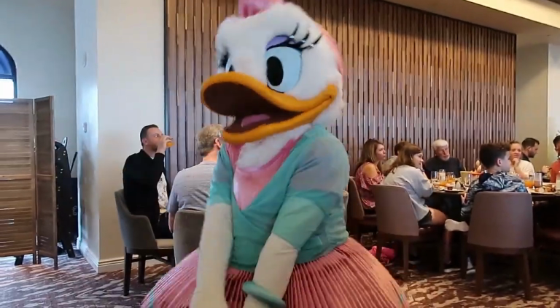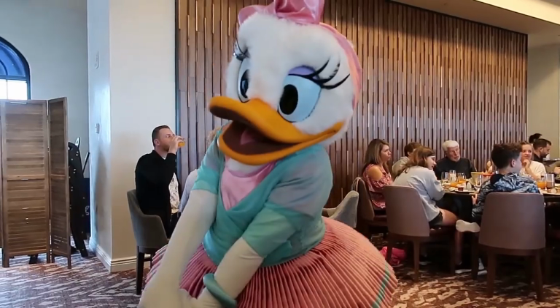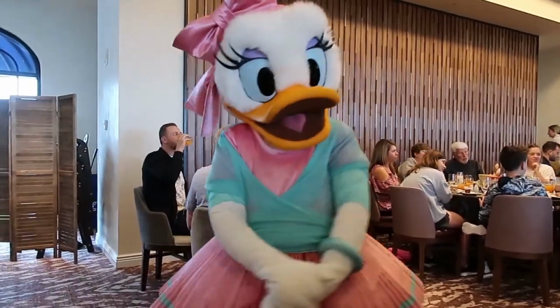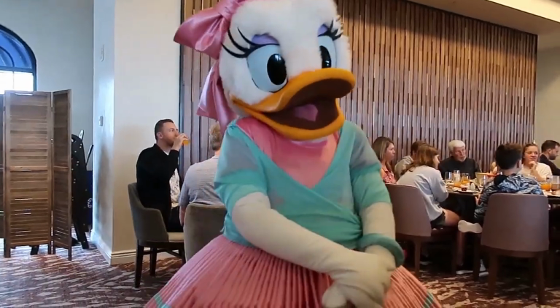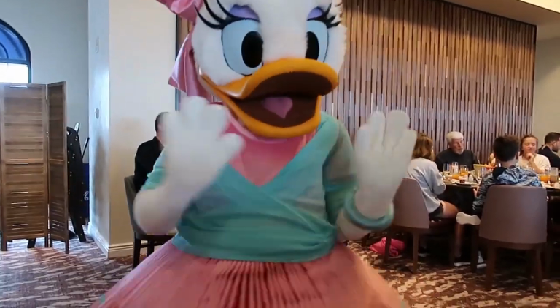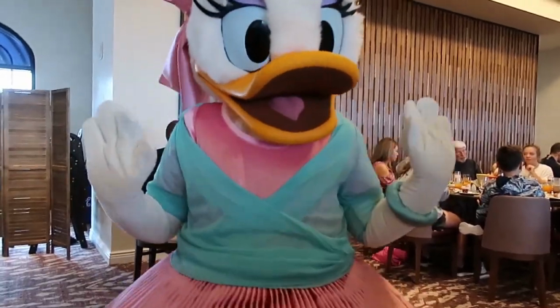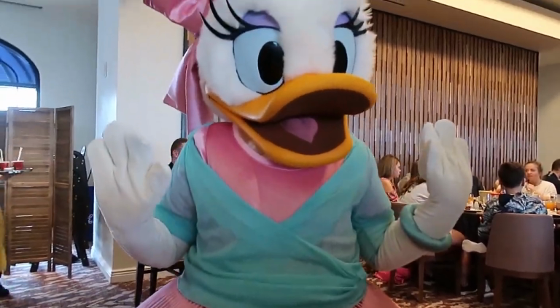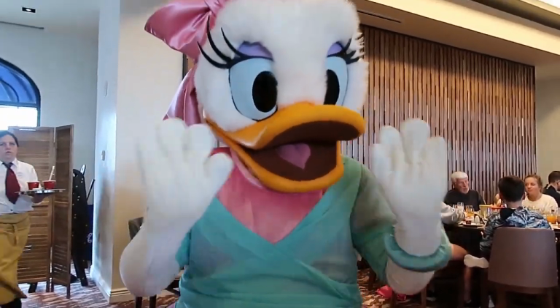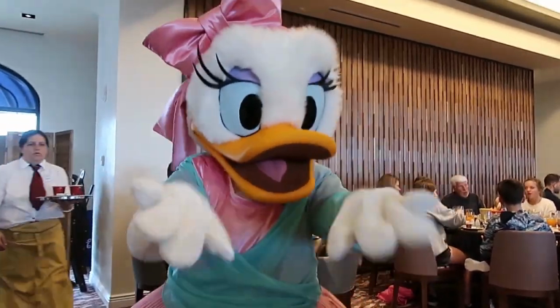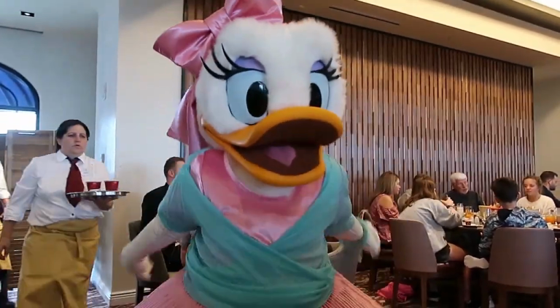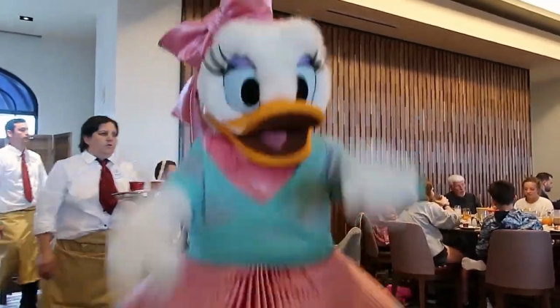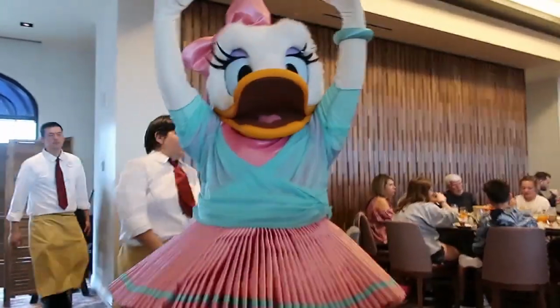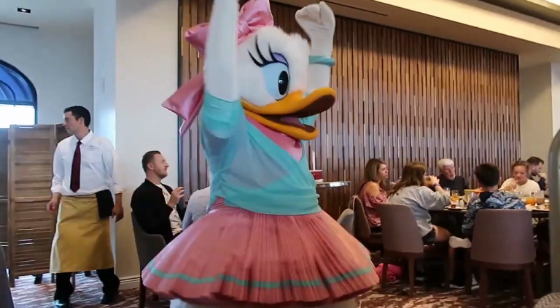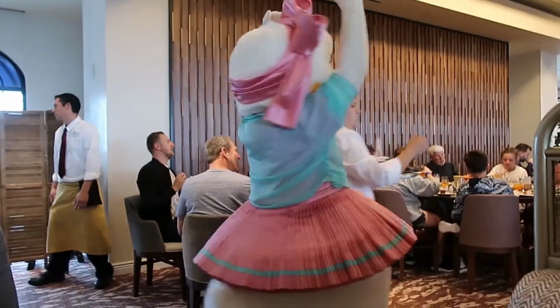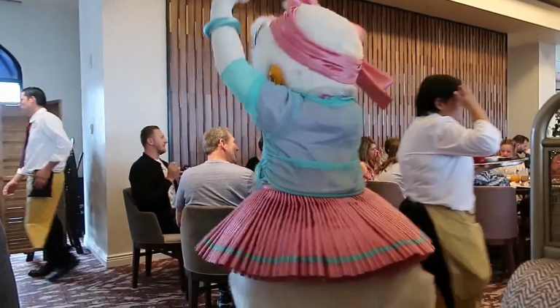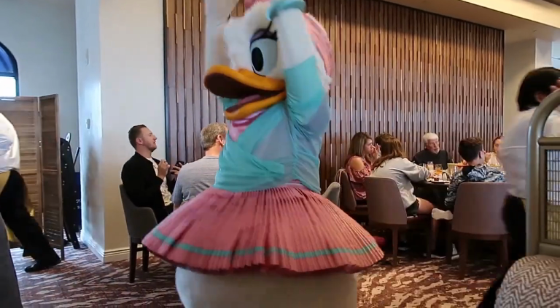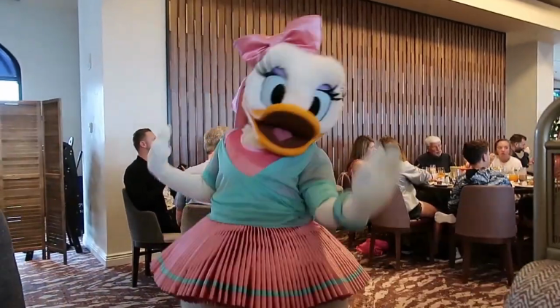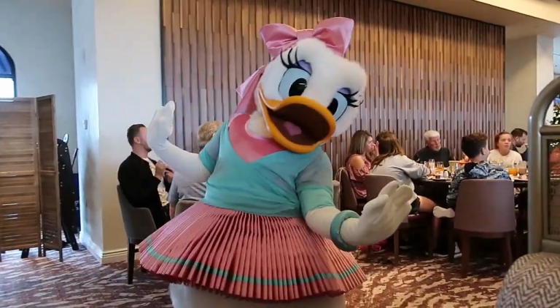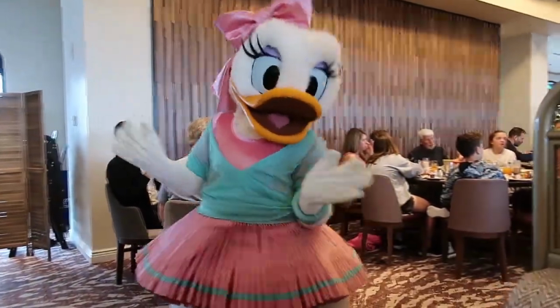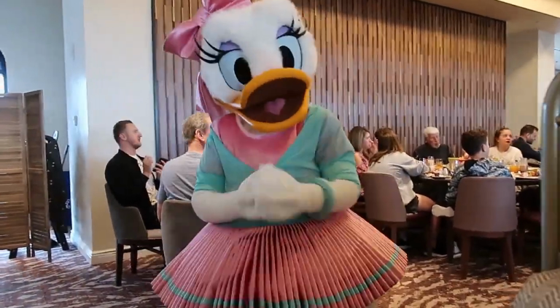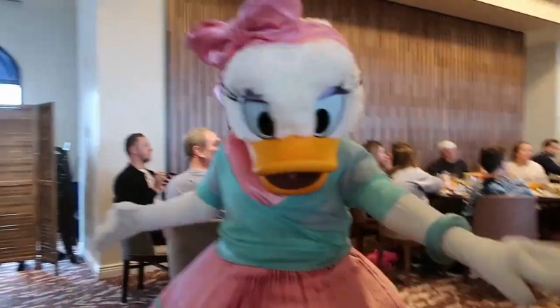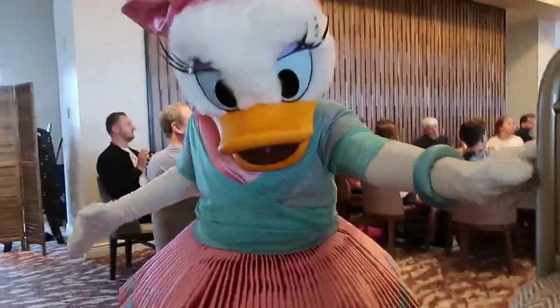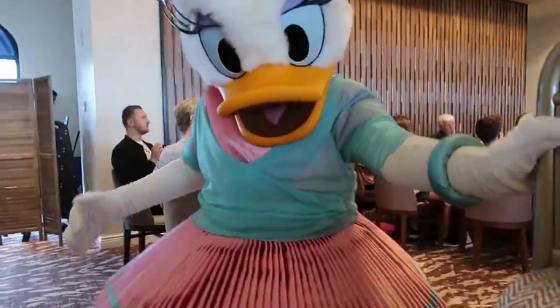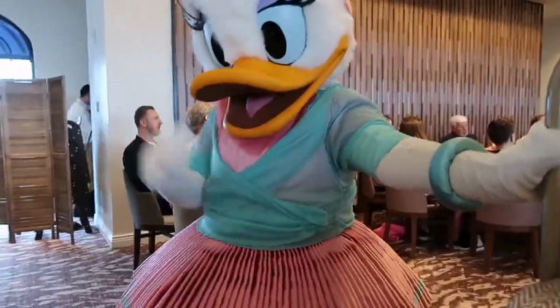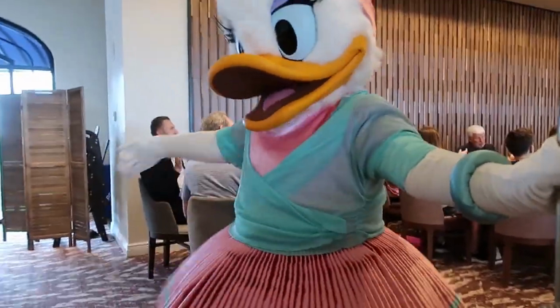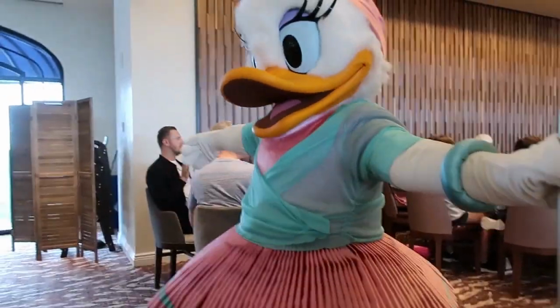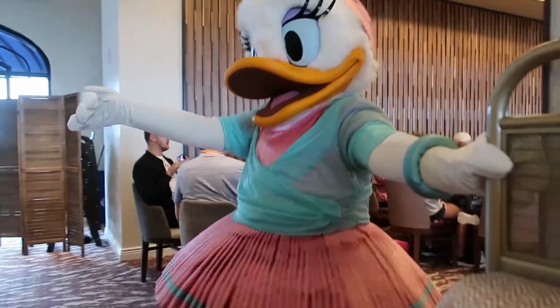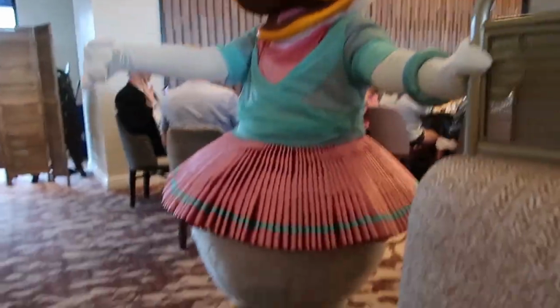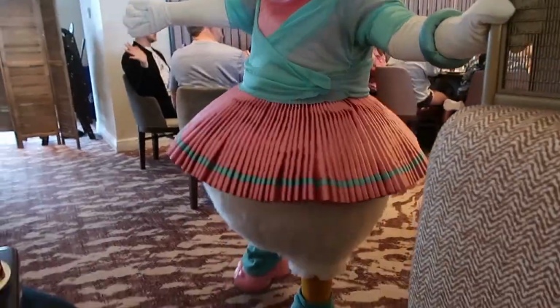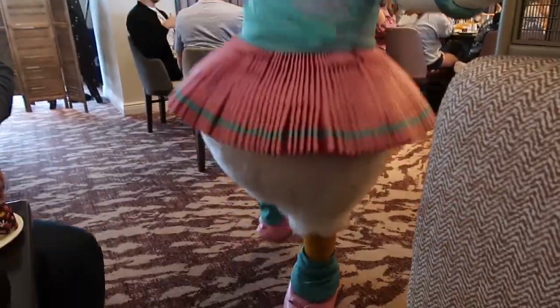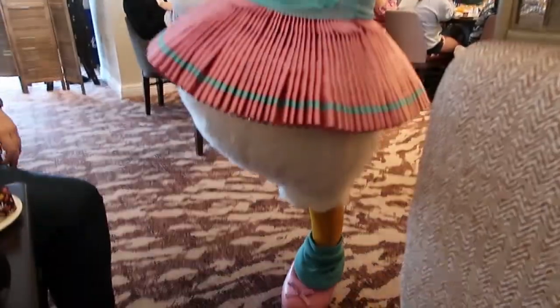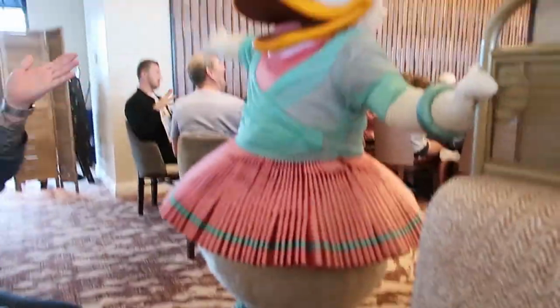I saw that you have some really nice dance moves — you're a great dancer! Beautiful. Can we get a picture? Oh, she's still going with the dance moves.